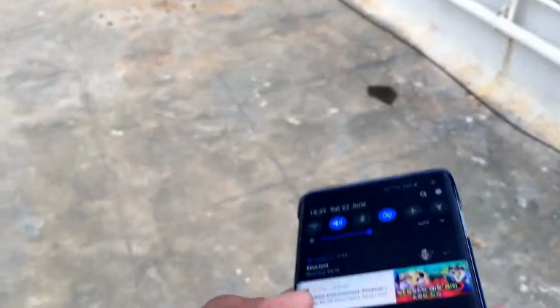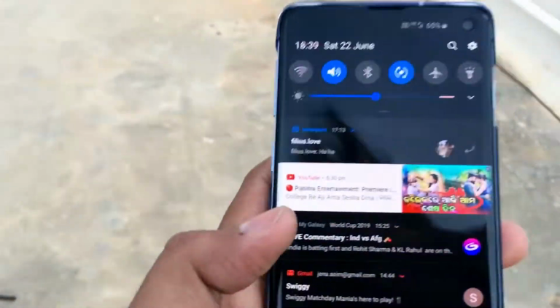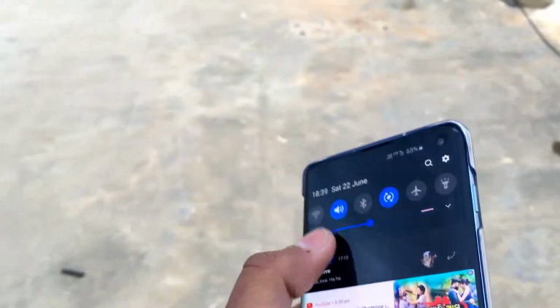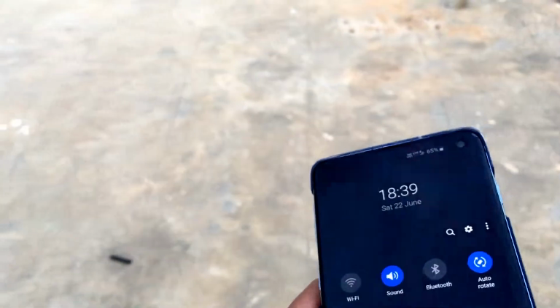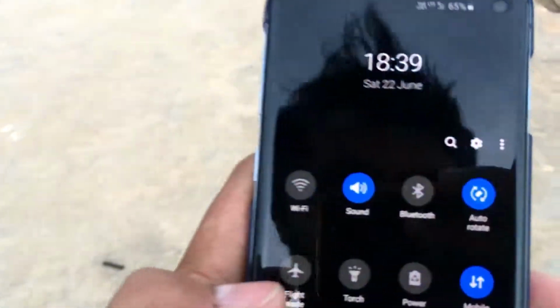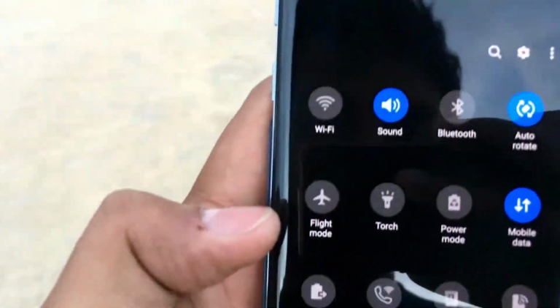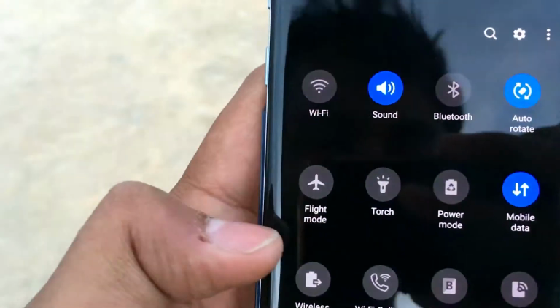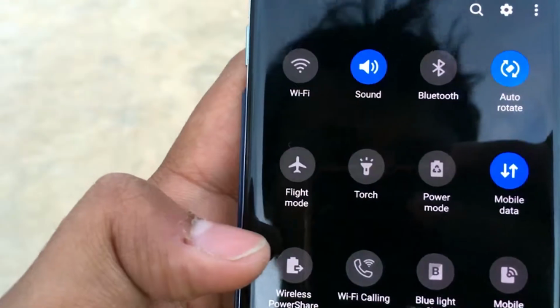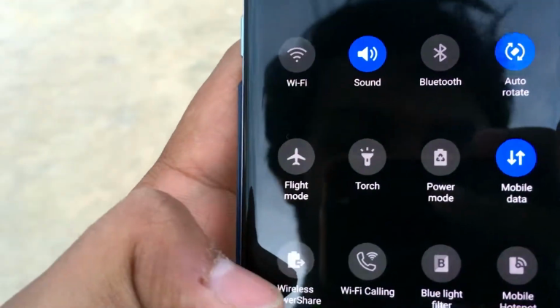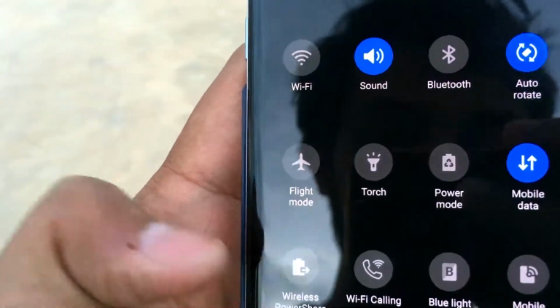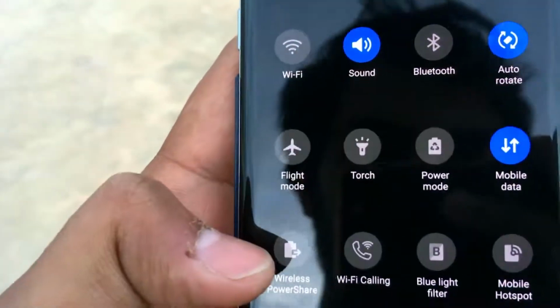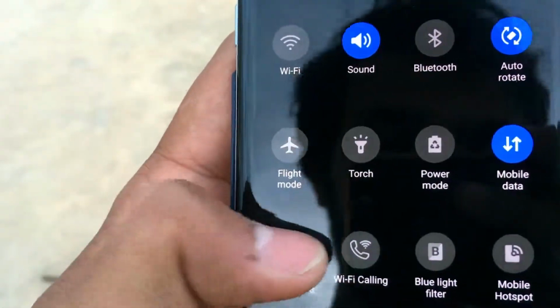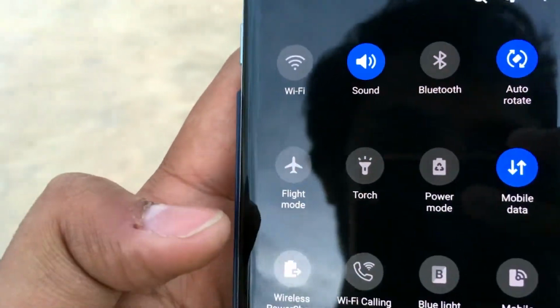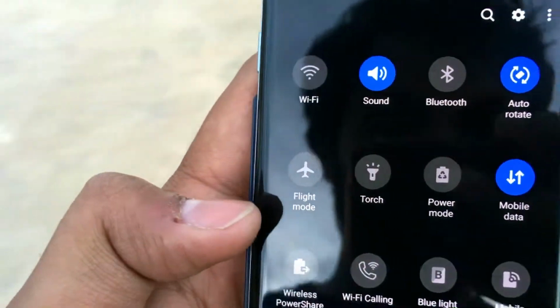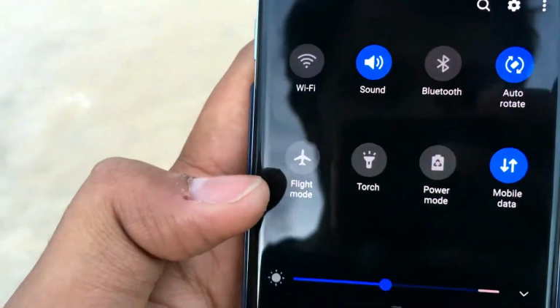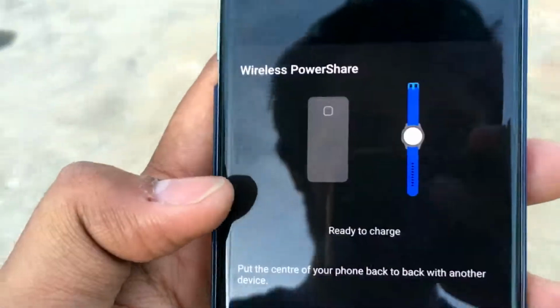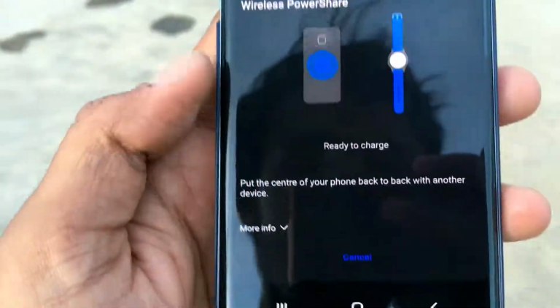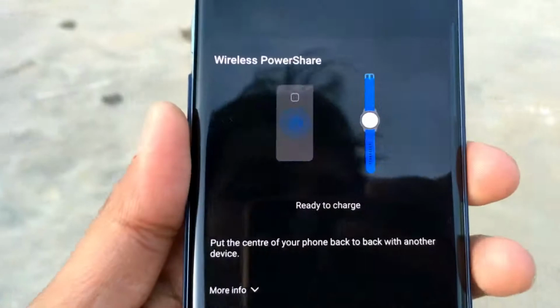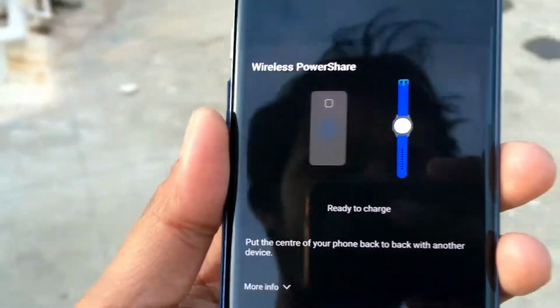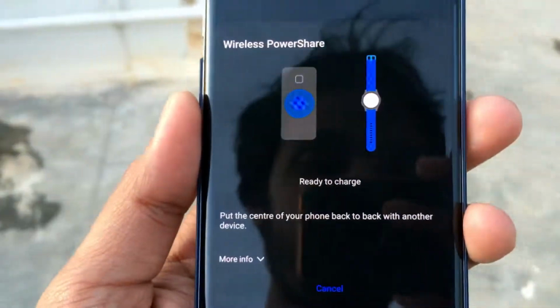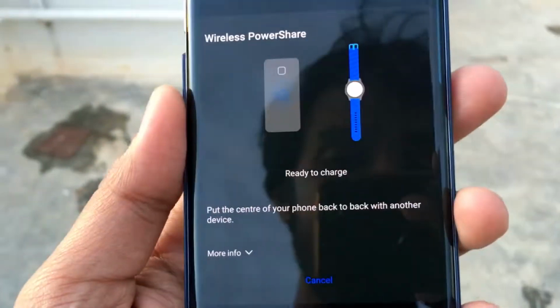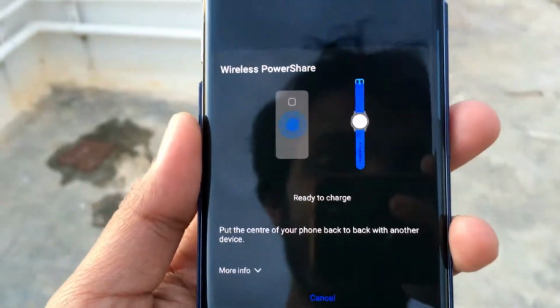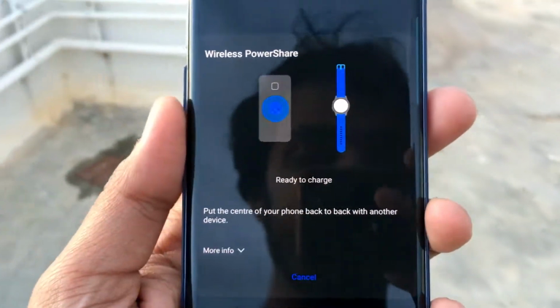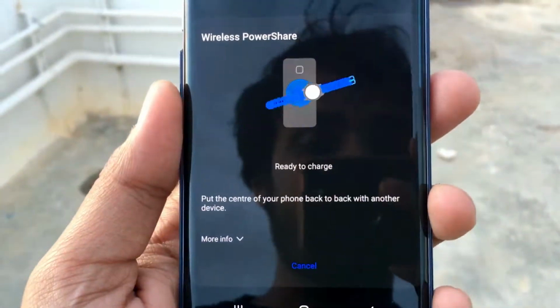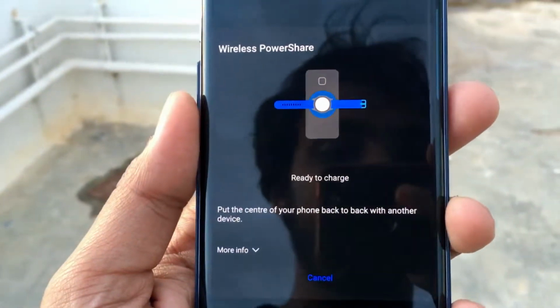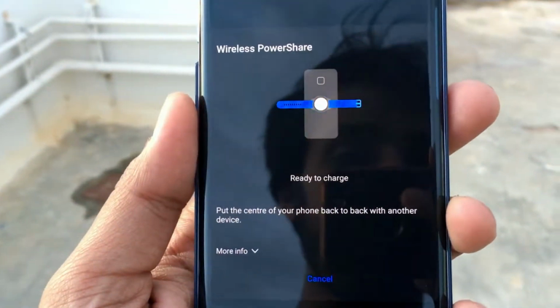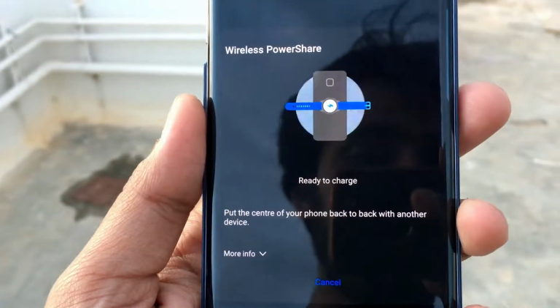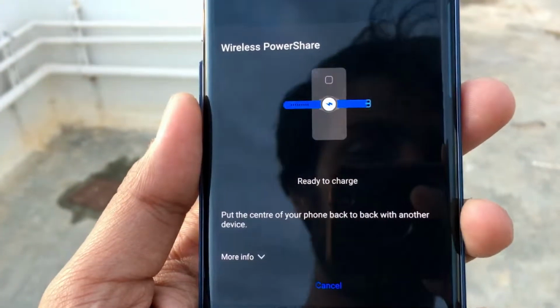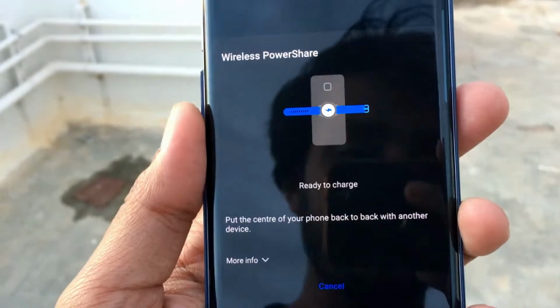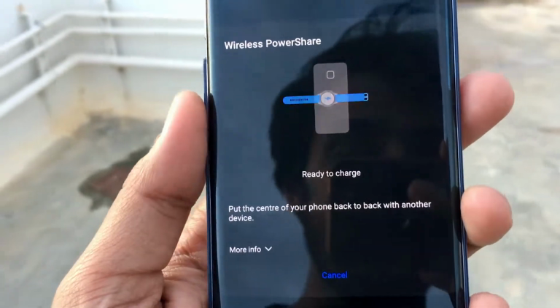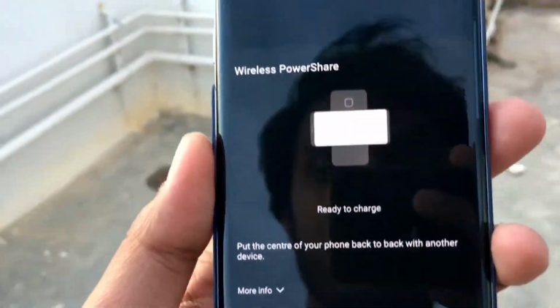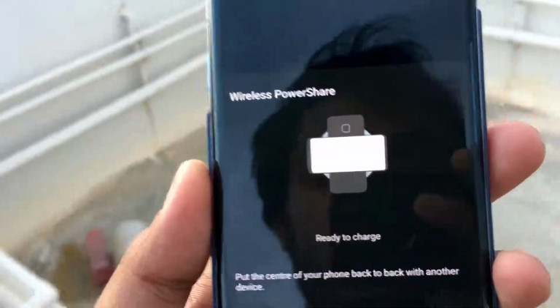In the settings, you have an option called Wireless Power Share. Once this is enabled, the options are very clear — put the center of your phone back to back with another device so that it will be charged.